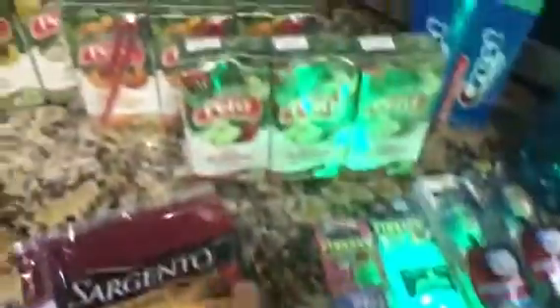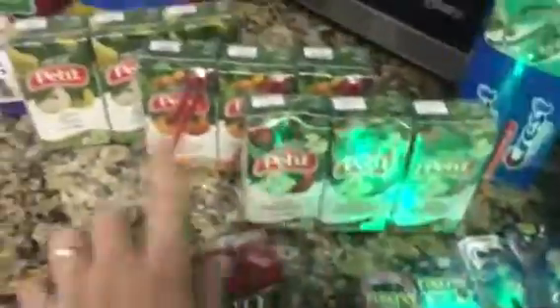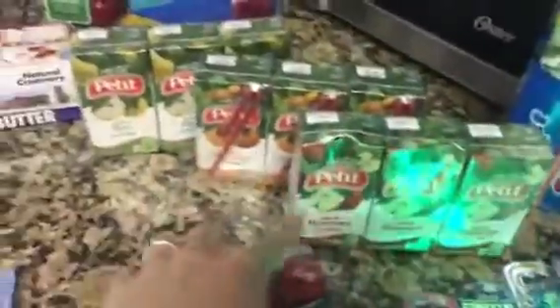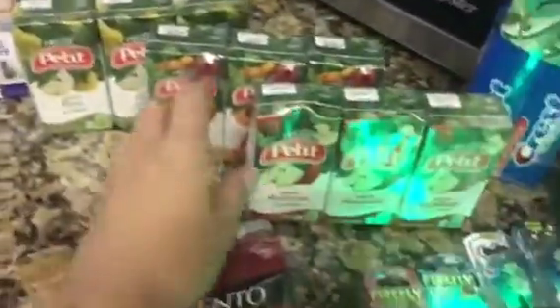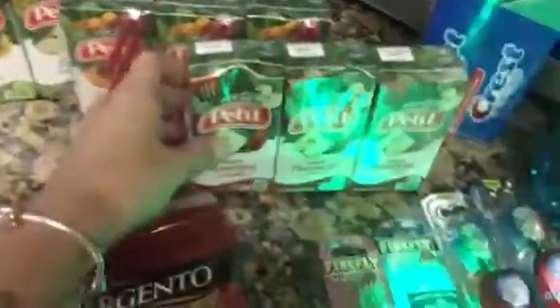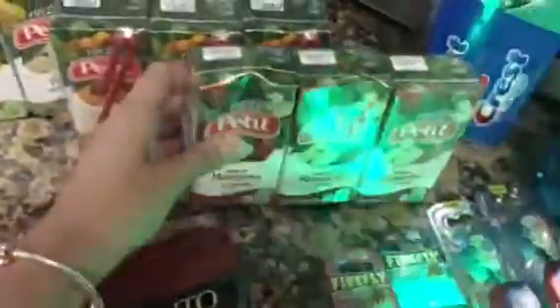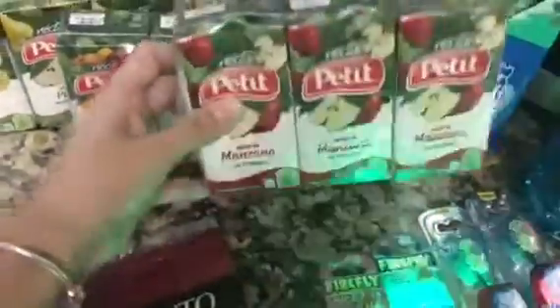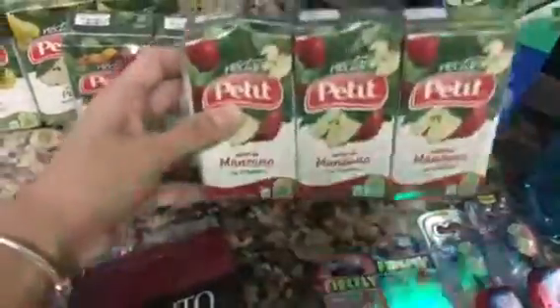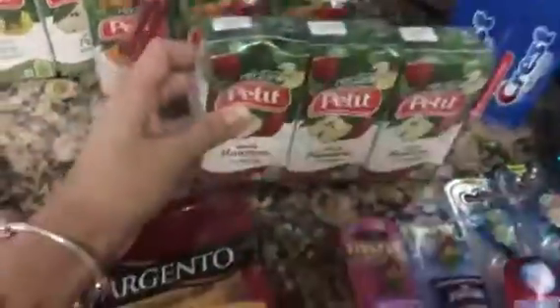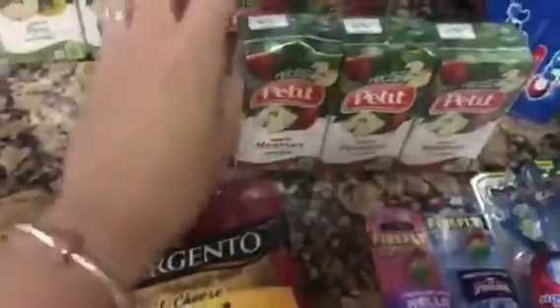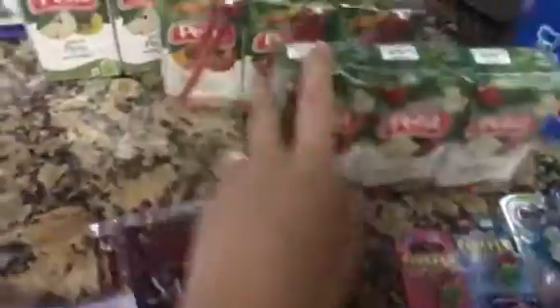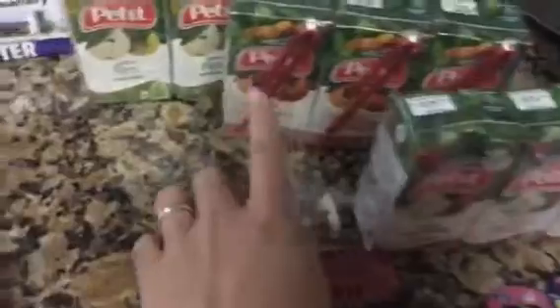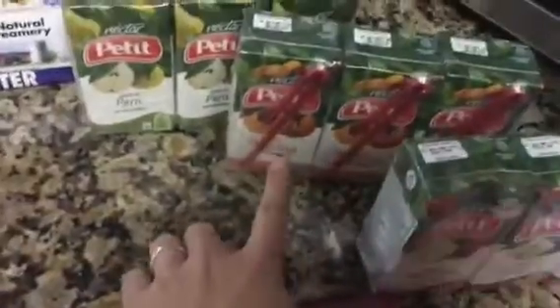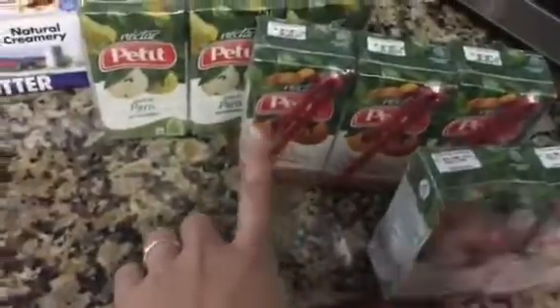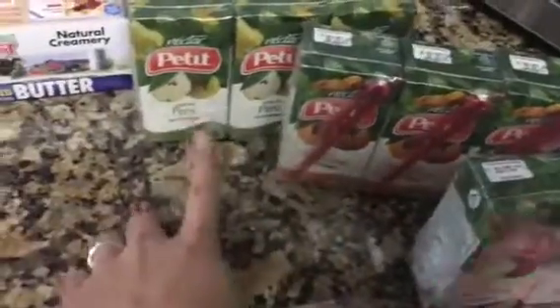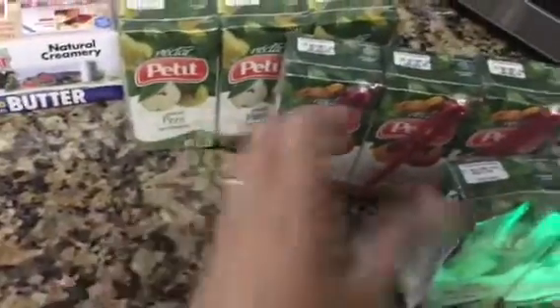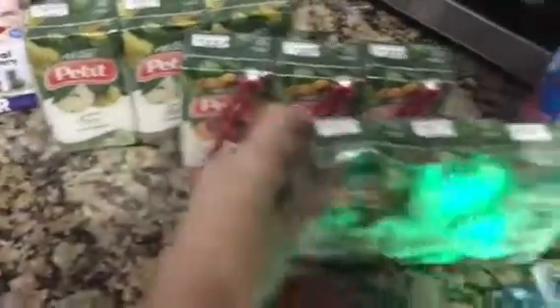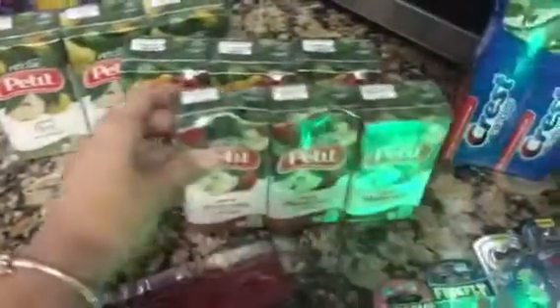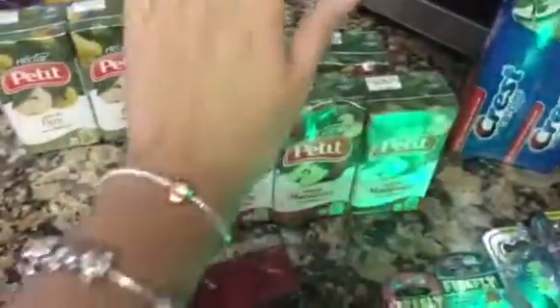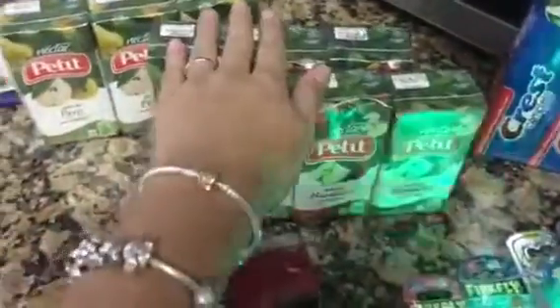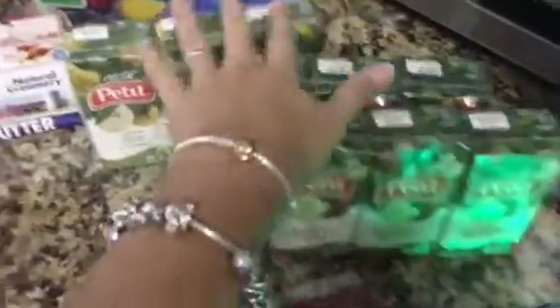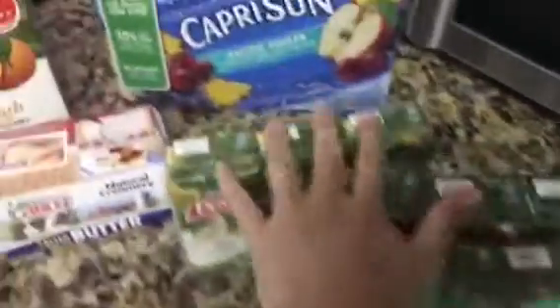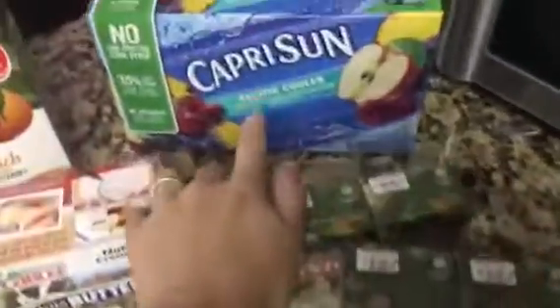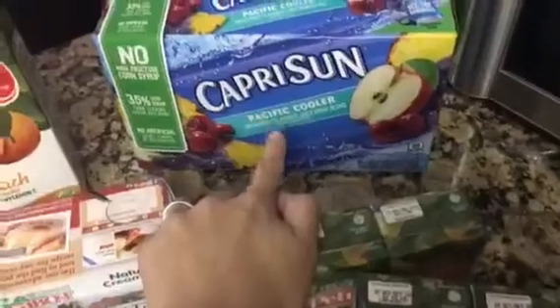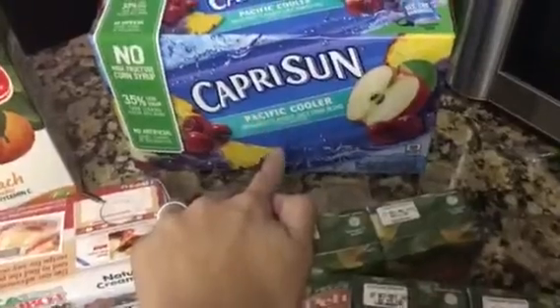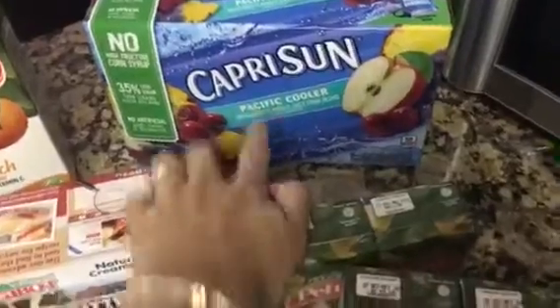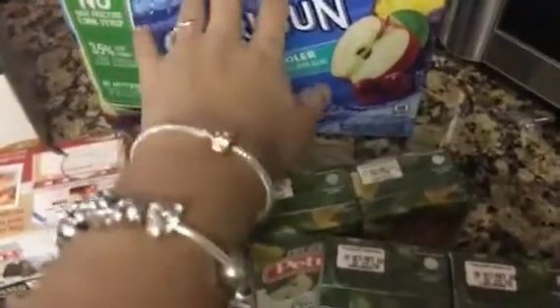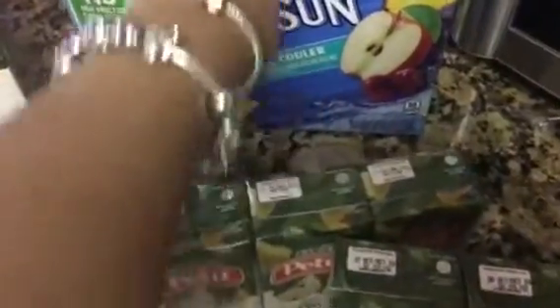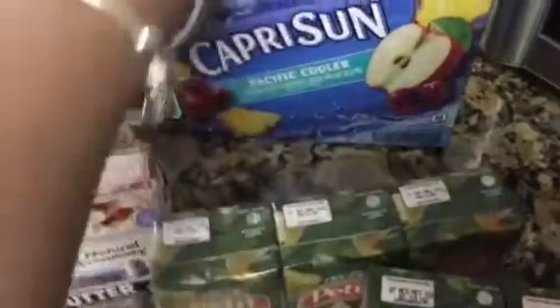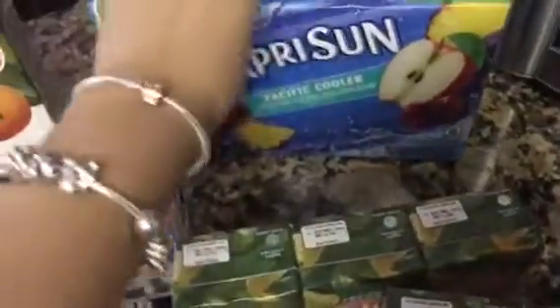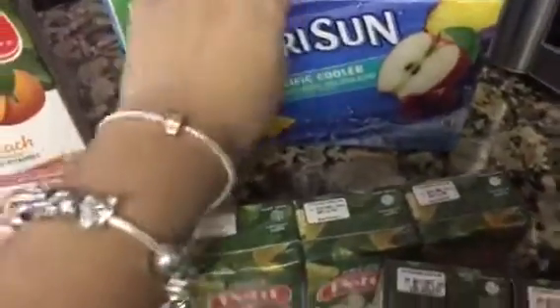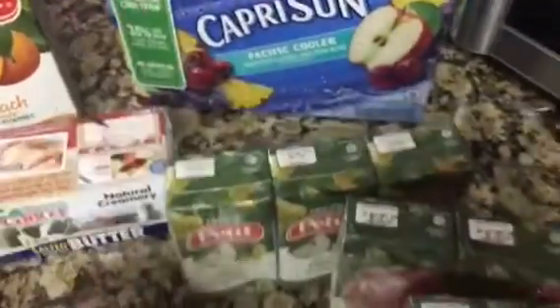Then we got these little juices — they were 98 cents each. This is just apple juice, then we got peach juice and pear juice. This is really for the girls. And also for the girls, we got some Capri Suns, and we actually opened this in-store and gave them each one.